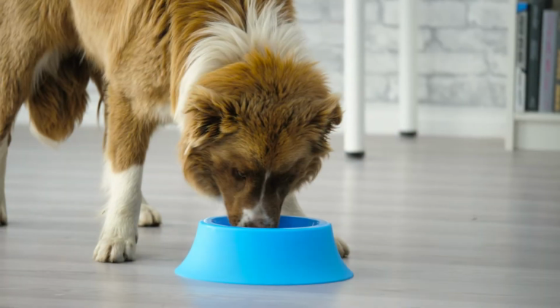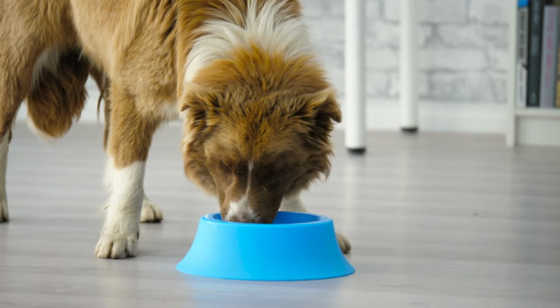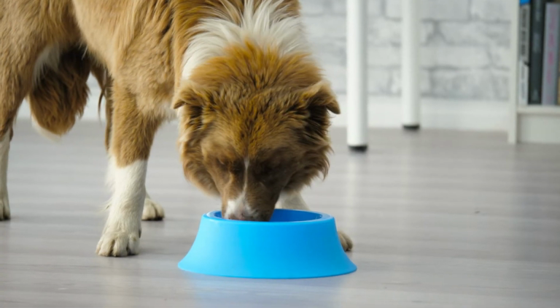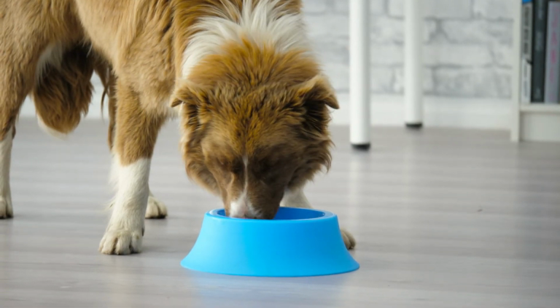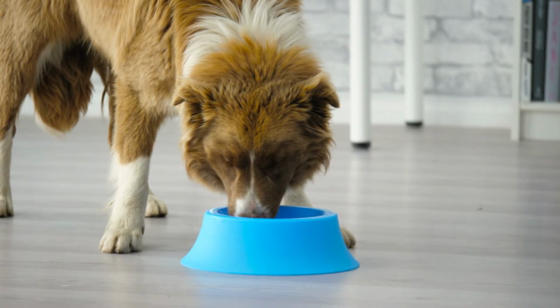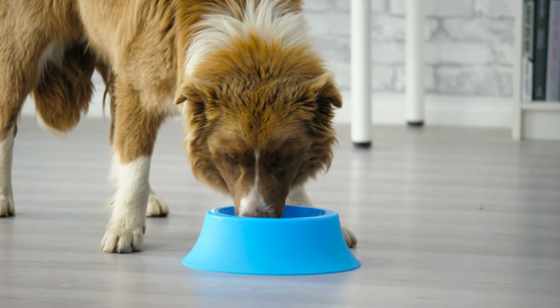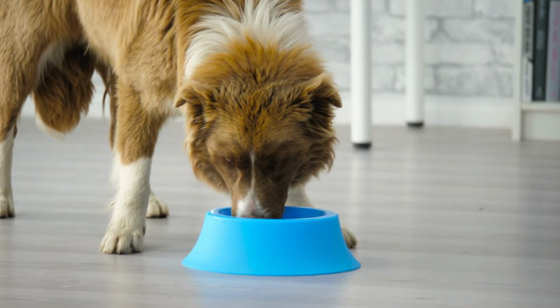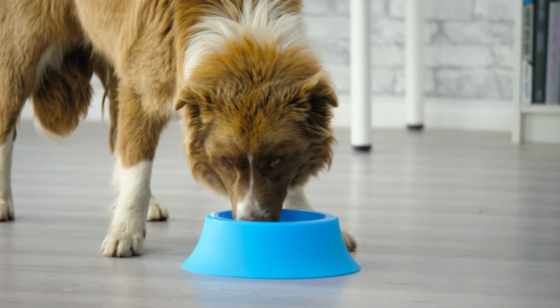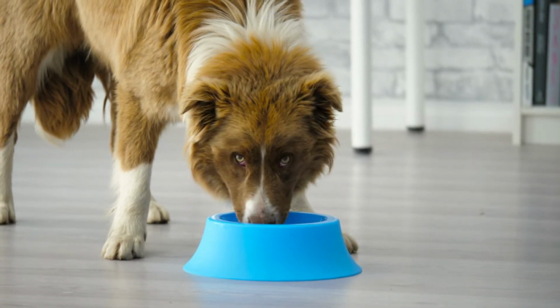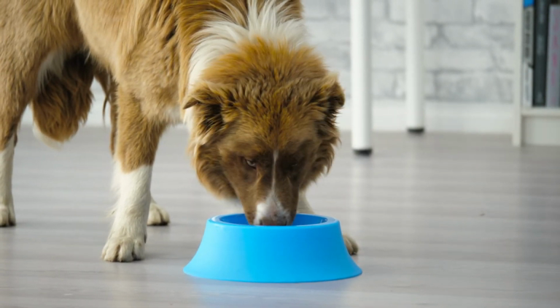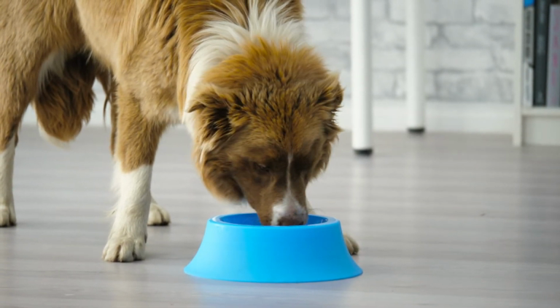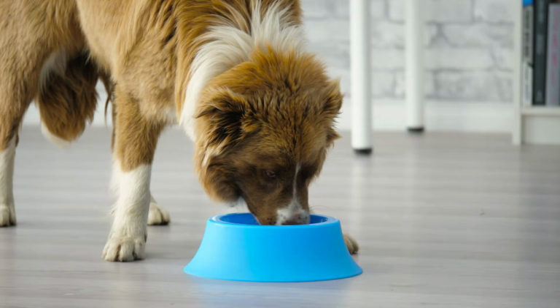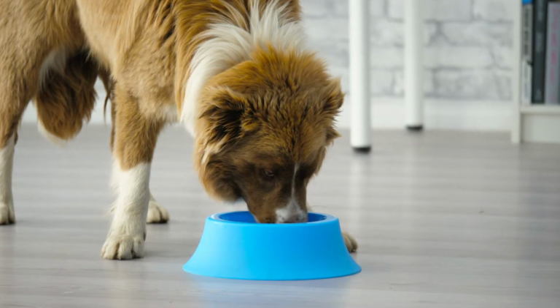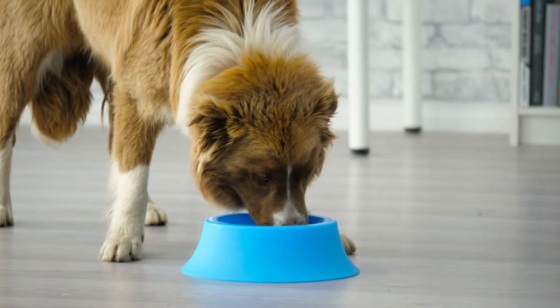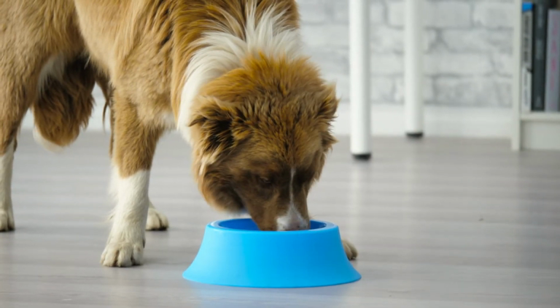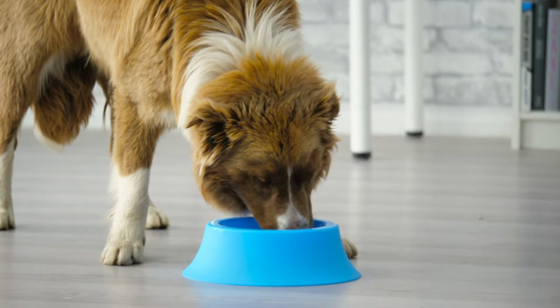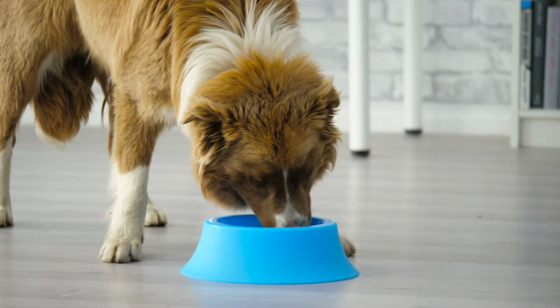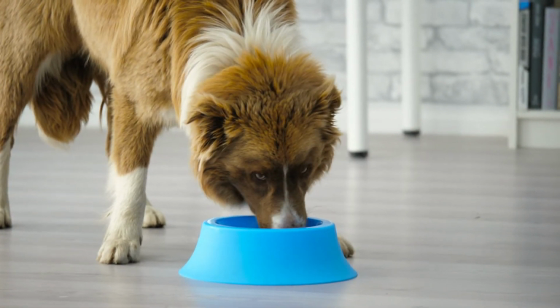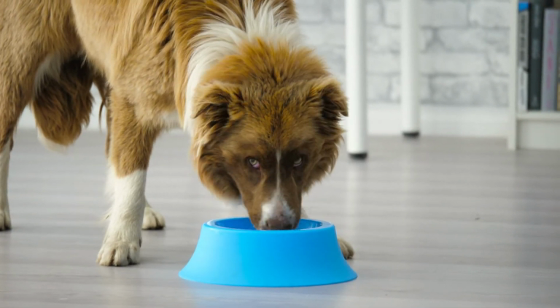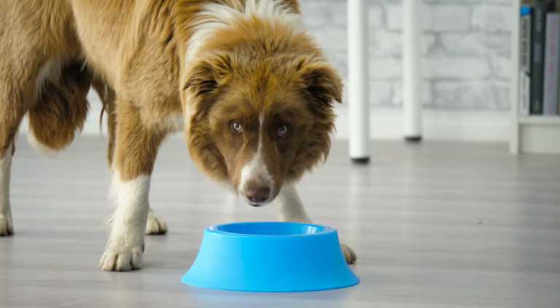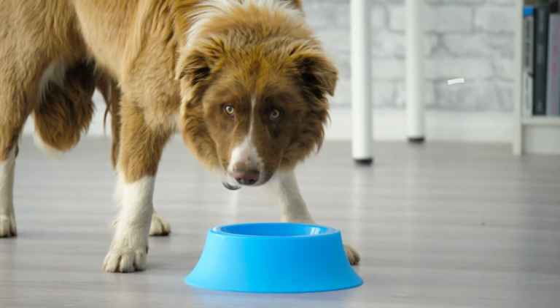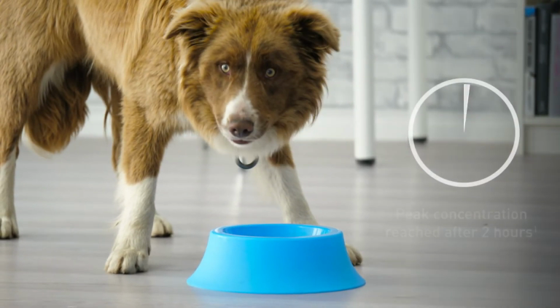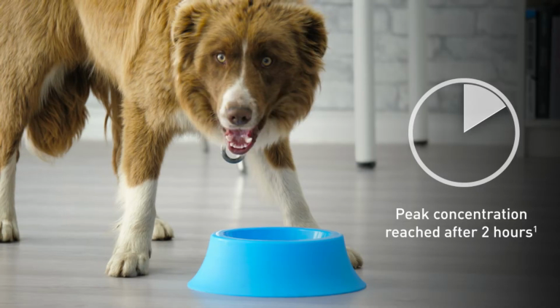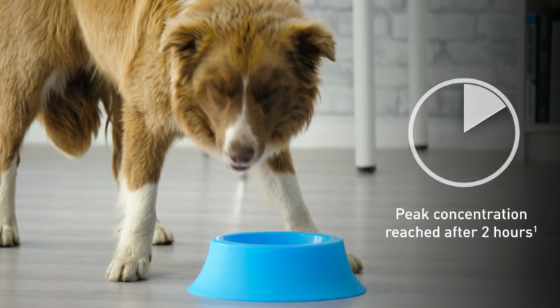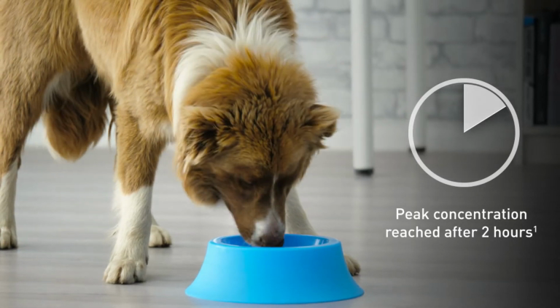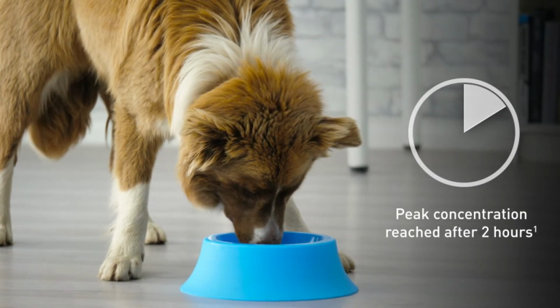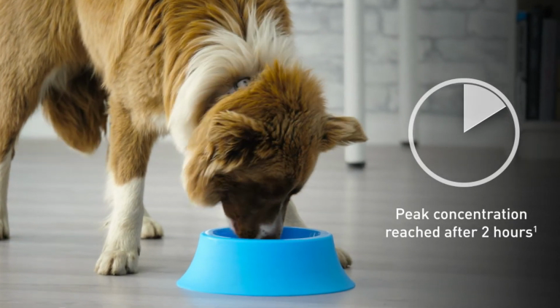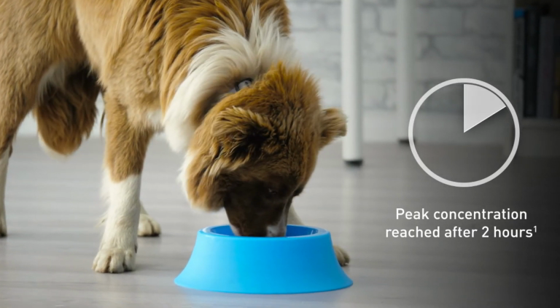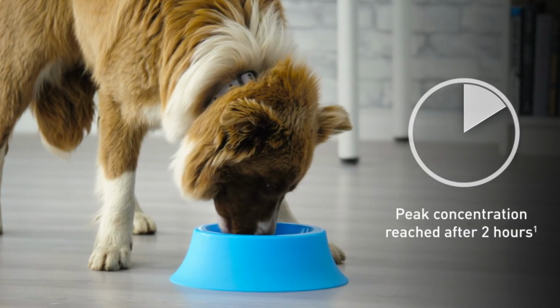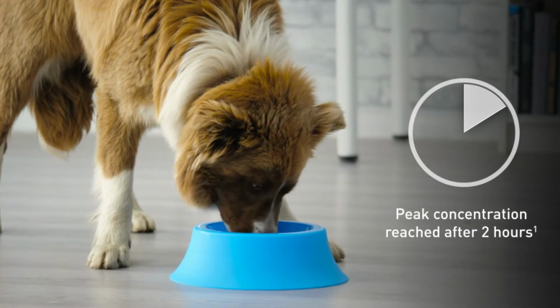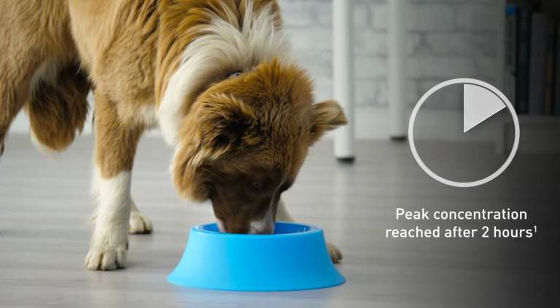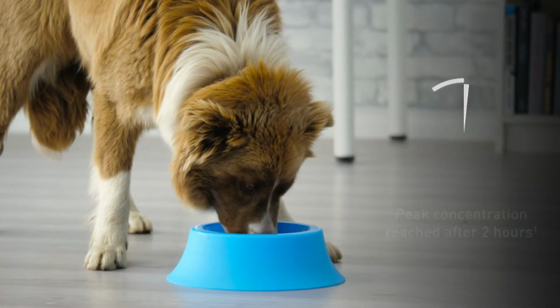Credelio is delivered via a small, tasty chewable that has been shown to be accepted 100% of the time, of which 94% was voluntary. After delivery, Lodolaner can achieve peak concentration in just two hours, providing fast-acting protection.